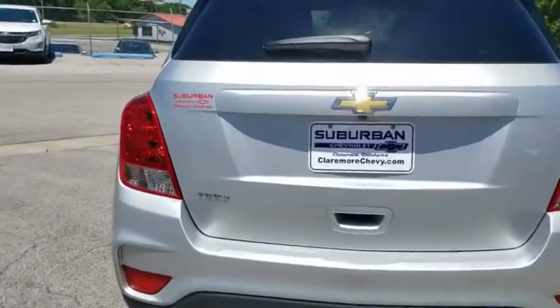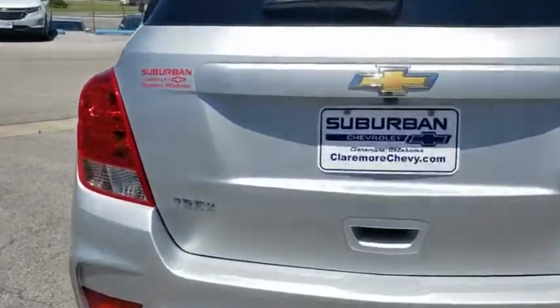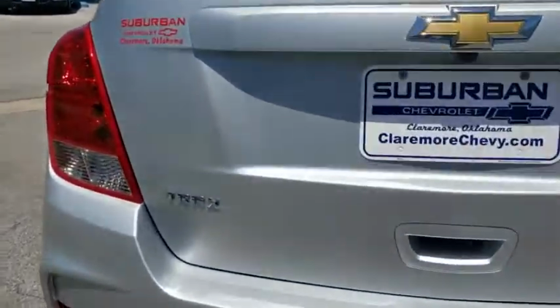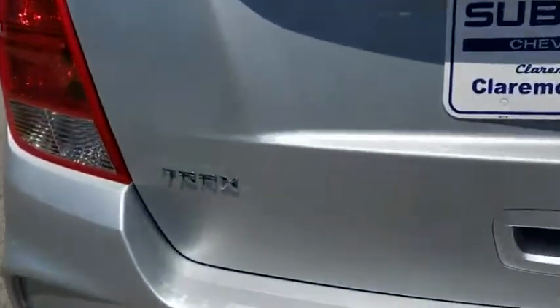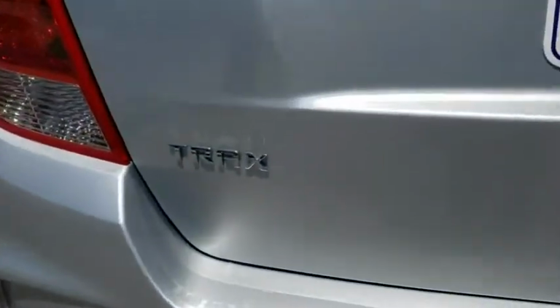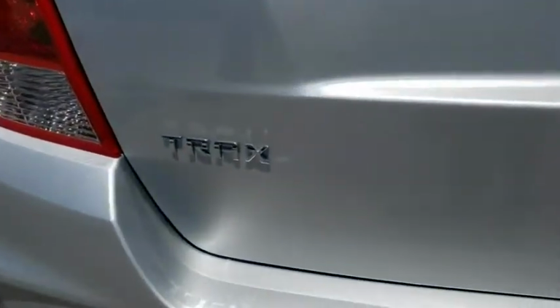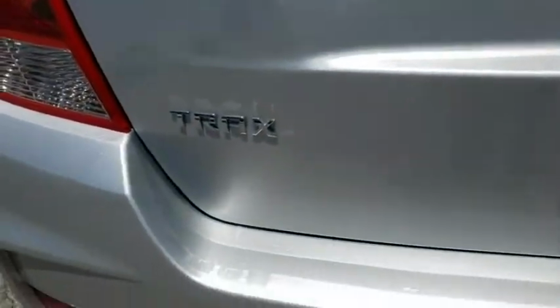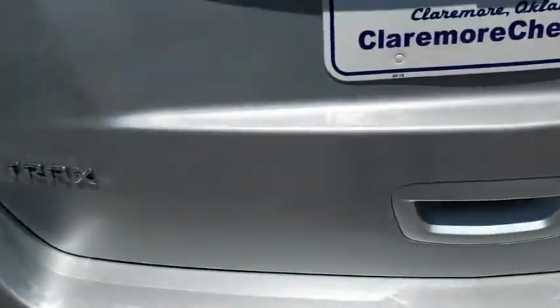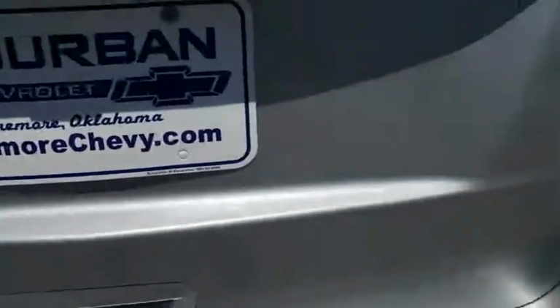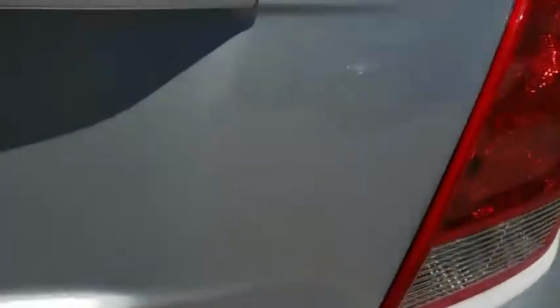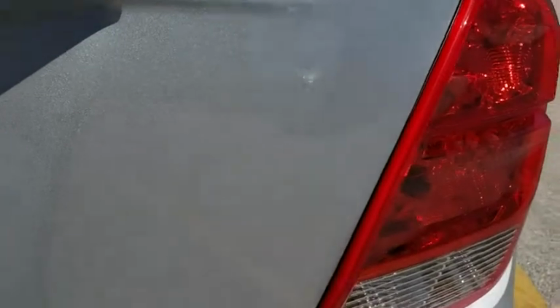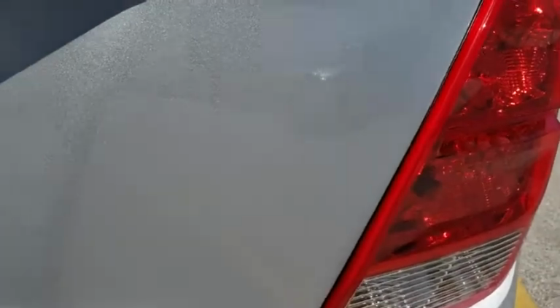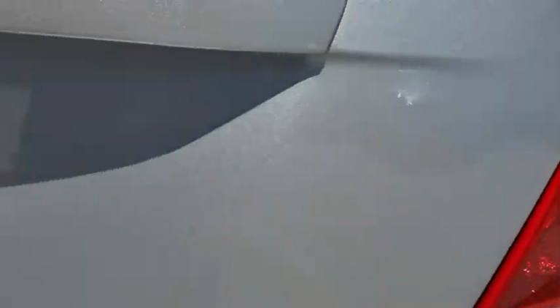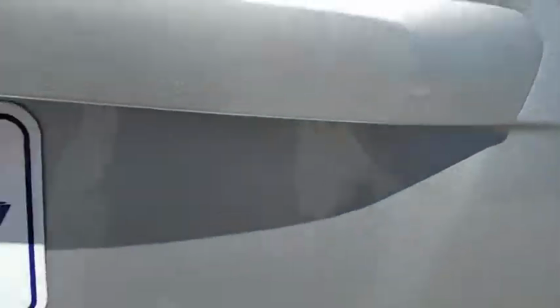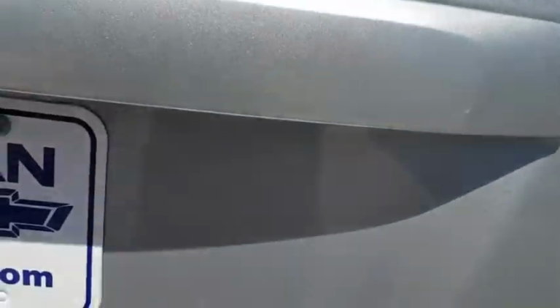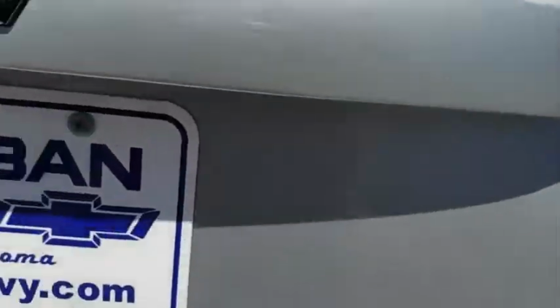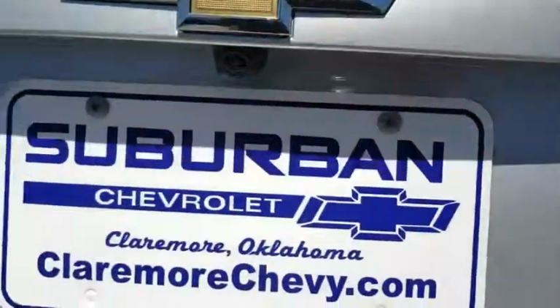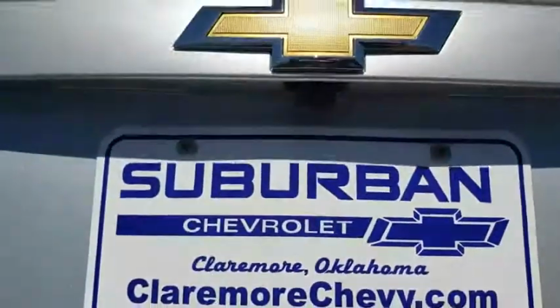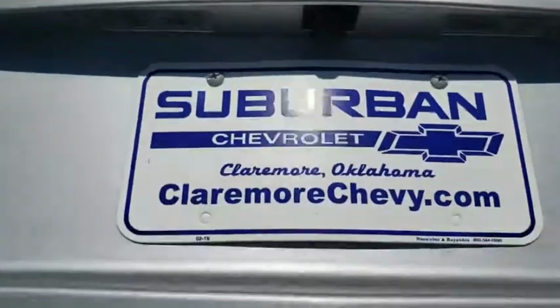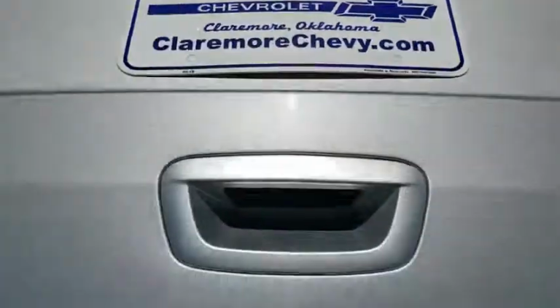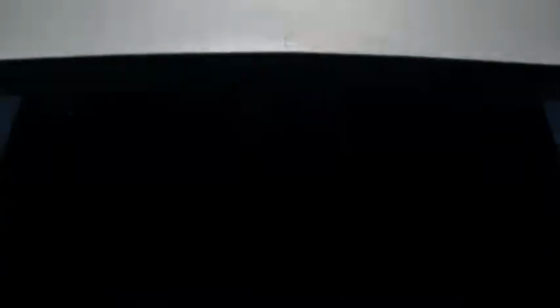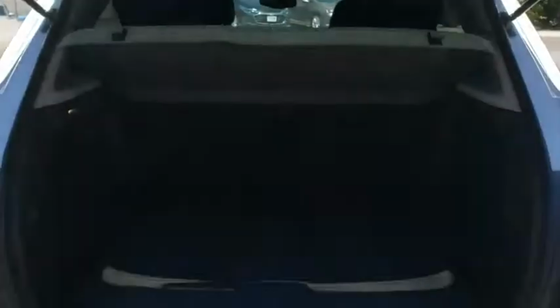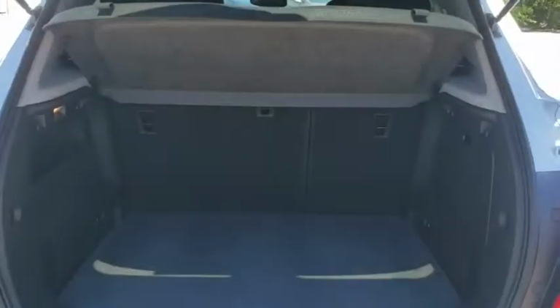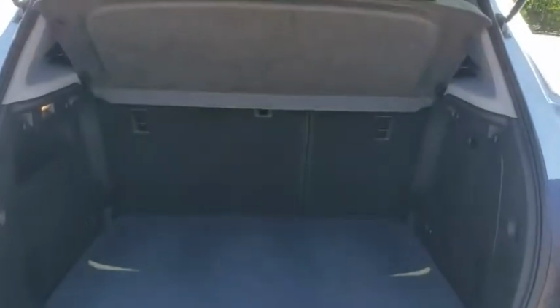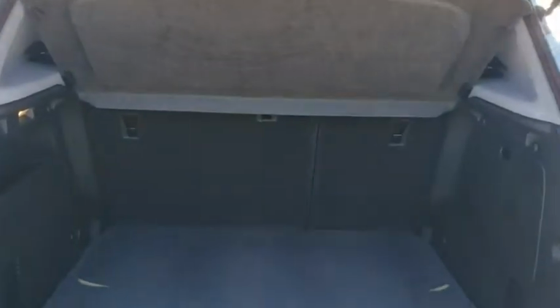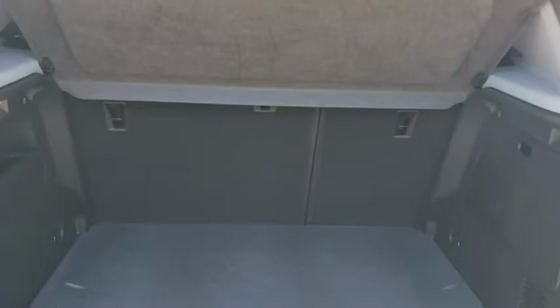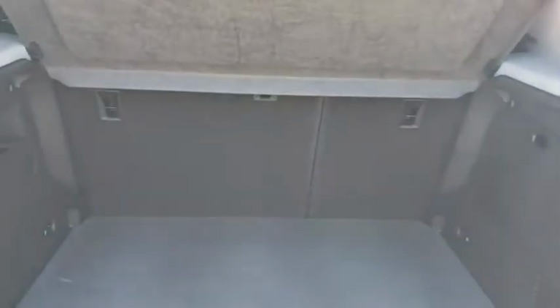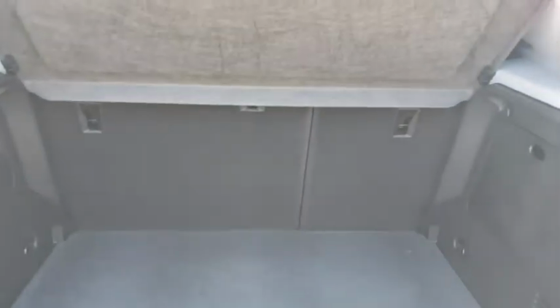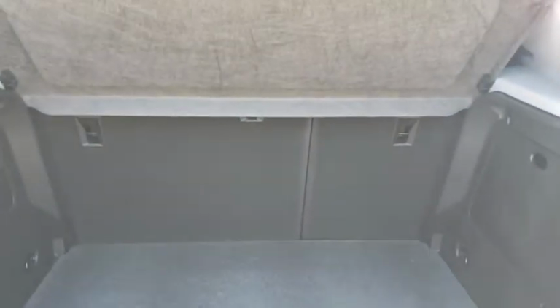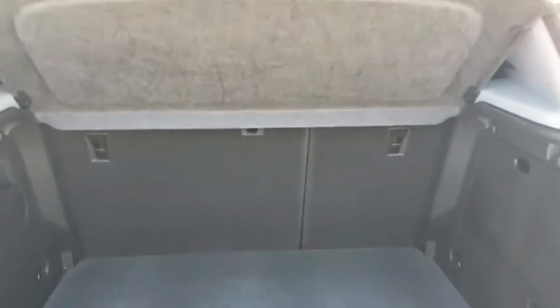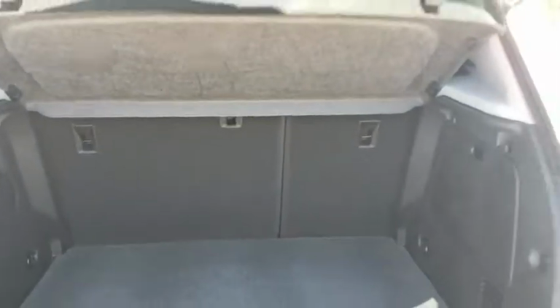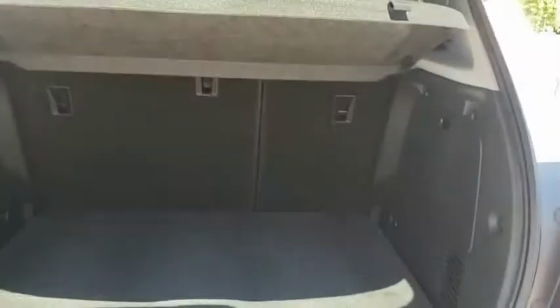Floor mats, aluminum wheels, AM-FM stereo radio, rear defrost, front wheel drive, security system, power windows, bucket seats, power door locks, passenger airbag.